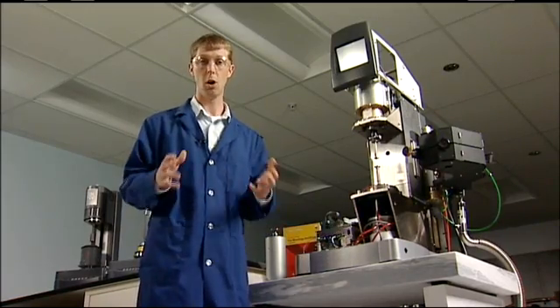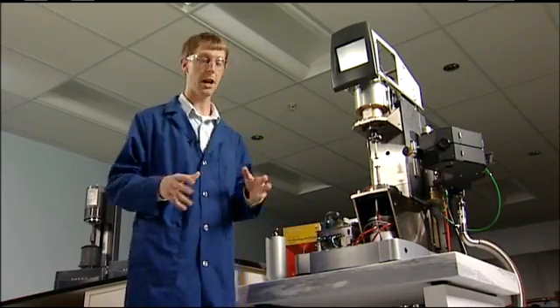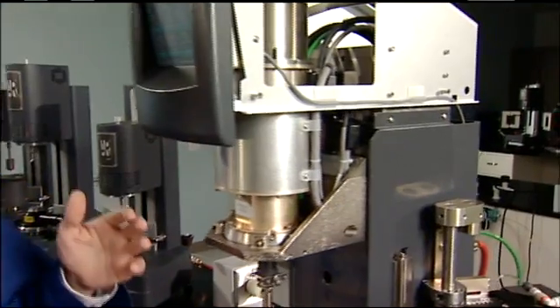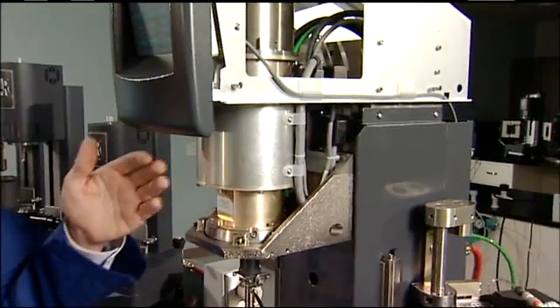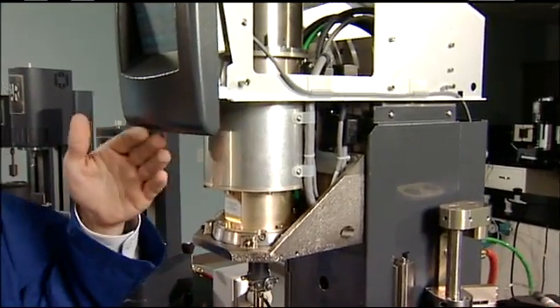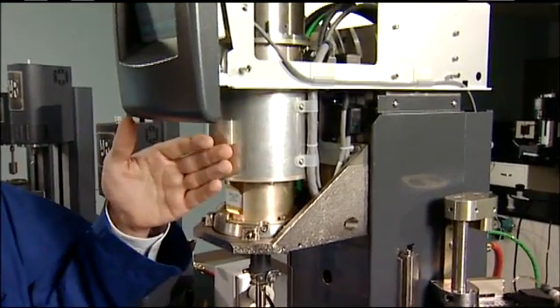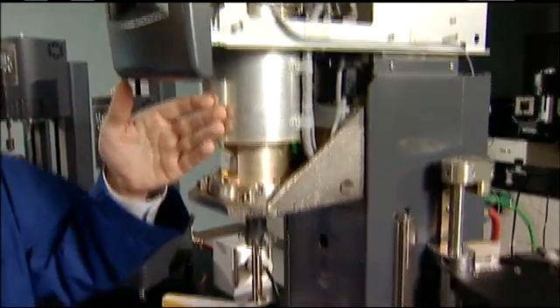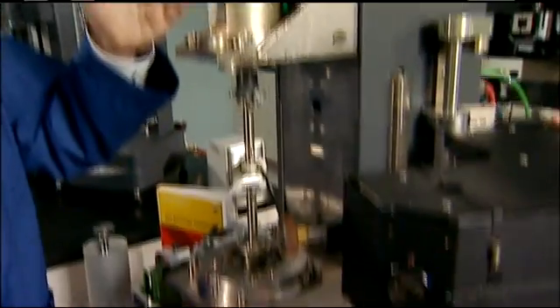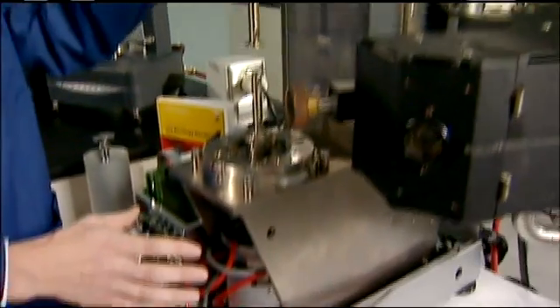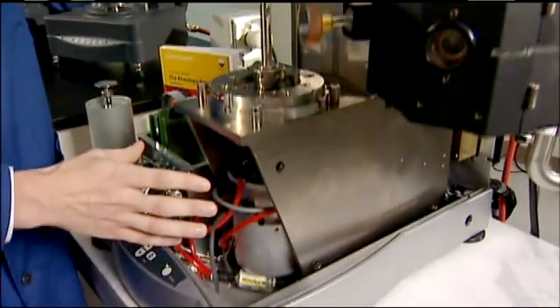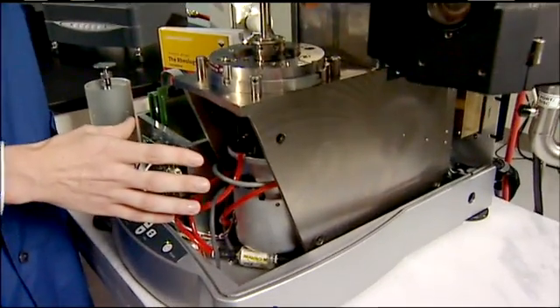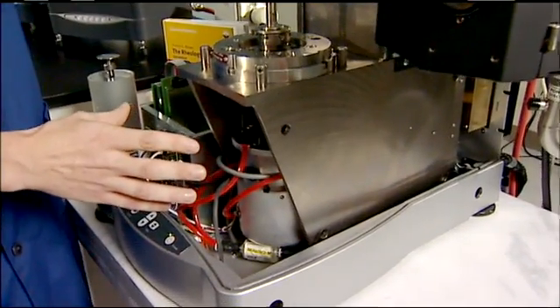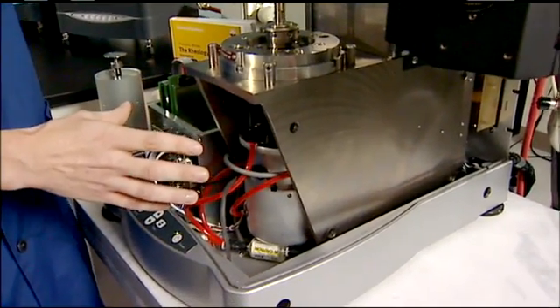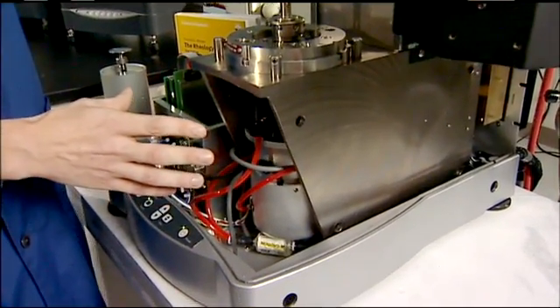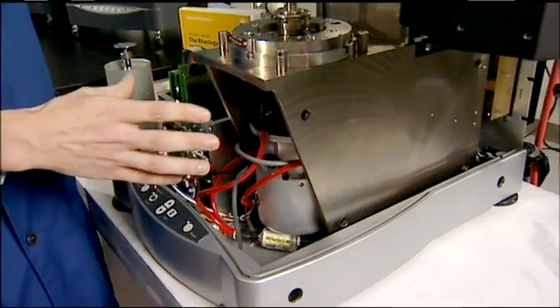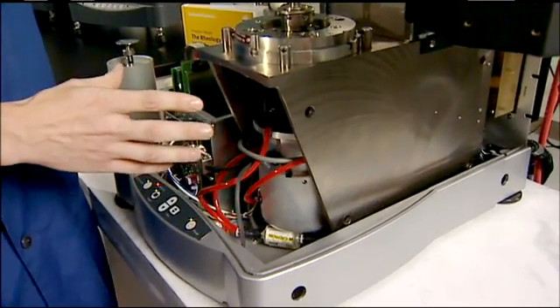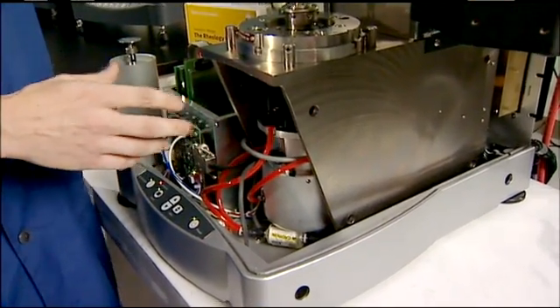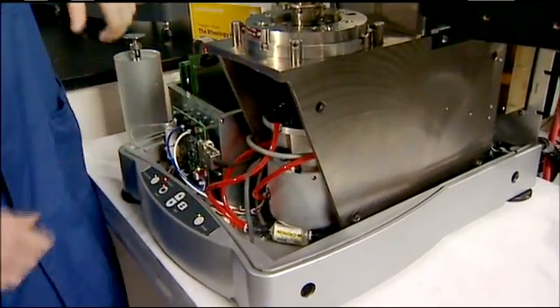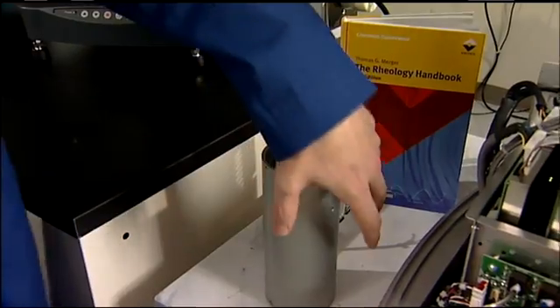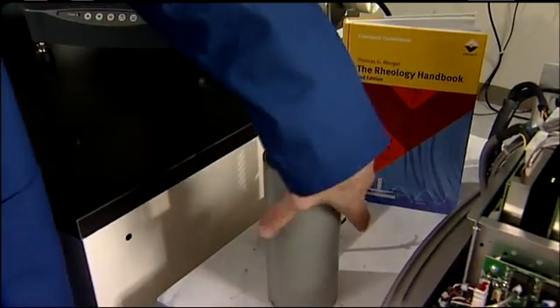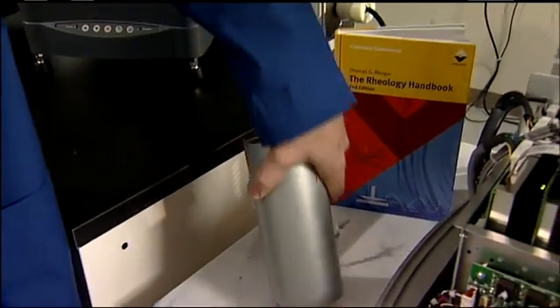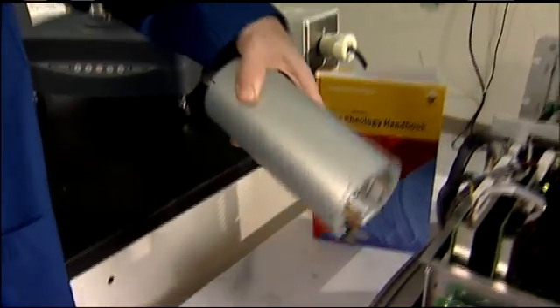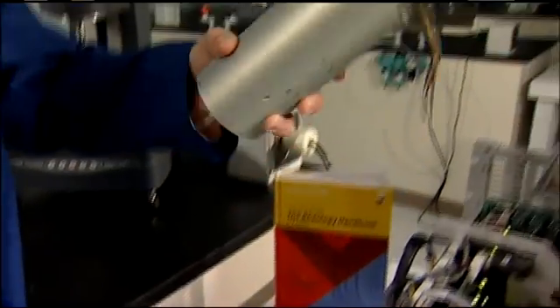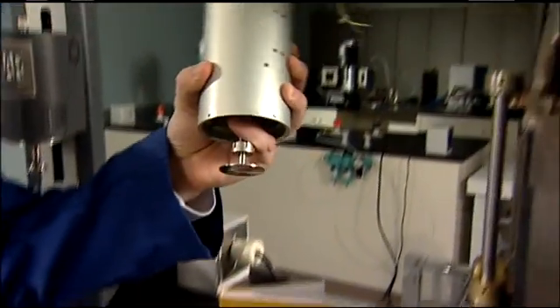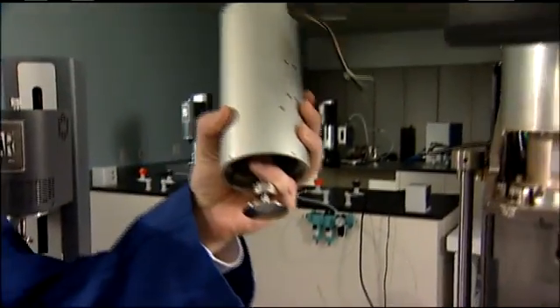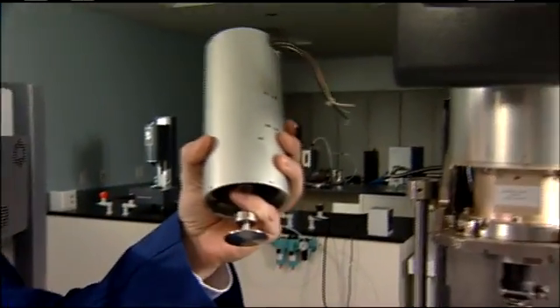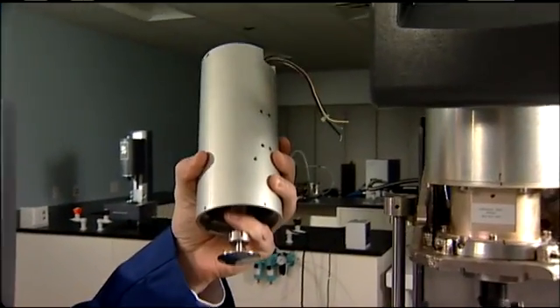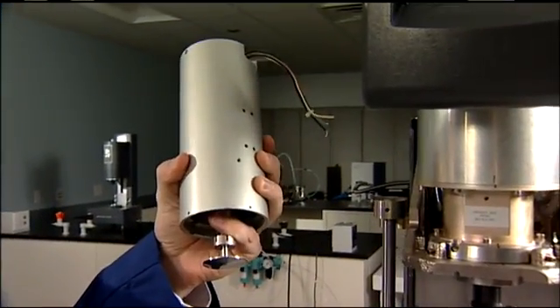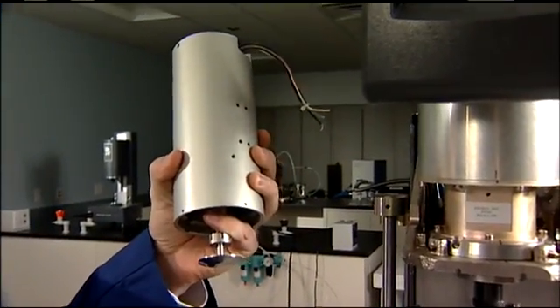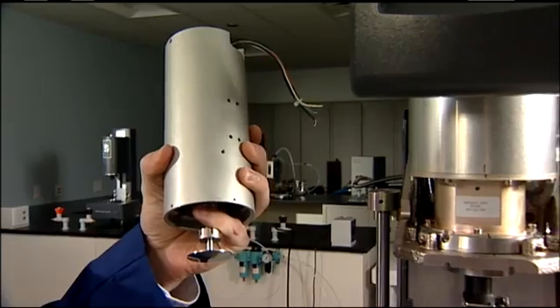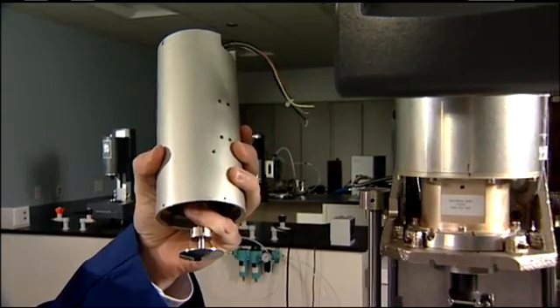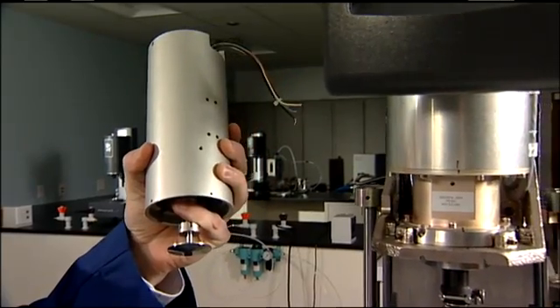Only the Aries G2 with separate transducer and motor is capable of these independent measurements. Some manufacturers would lead you to believe that their single-head rheometer can do what an Aries G2 can do. It's physically impossible.